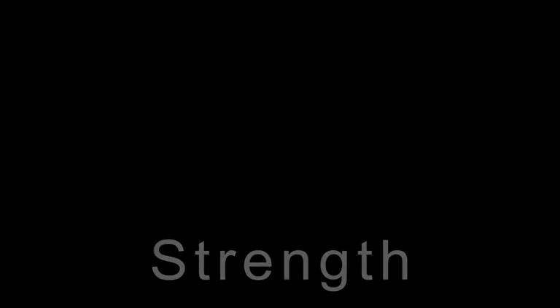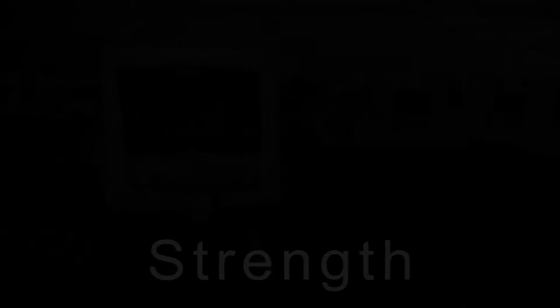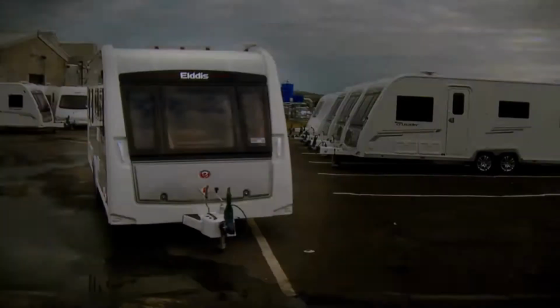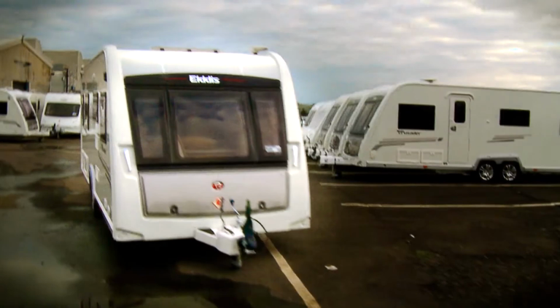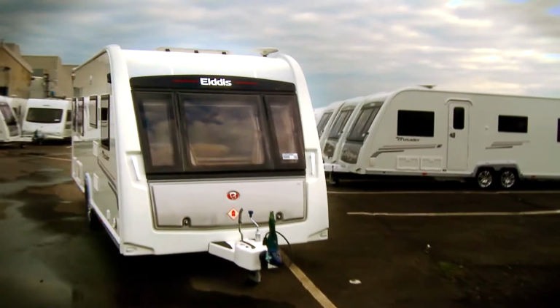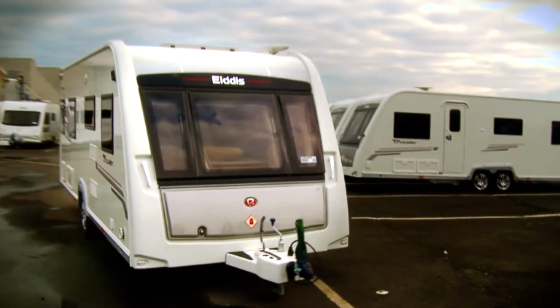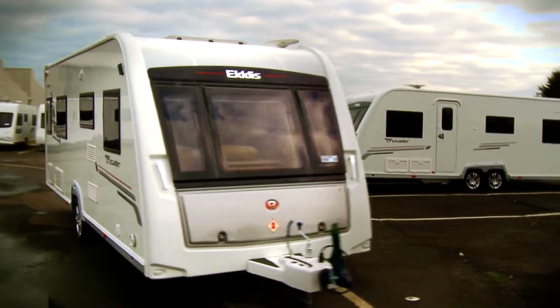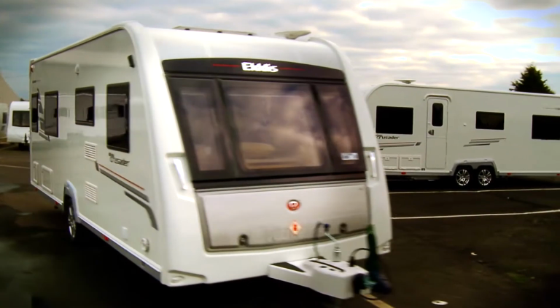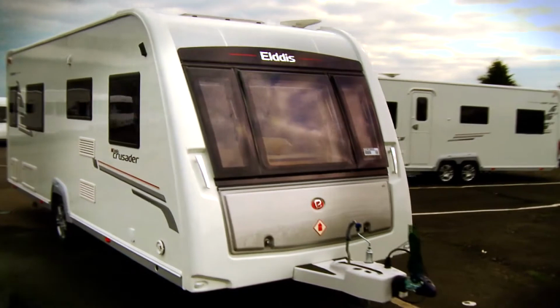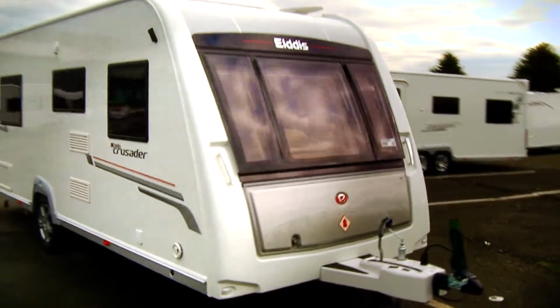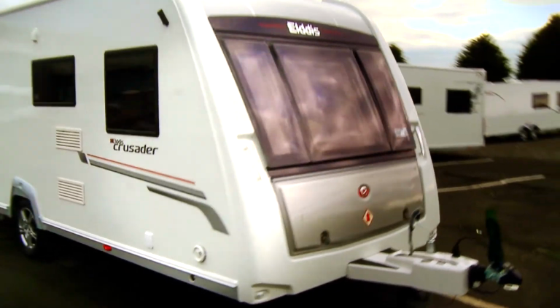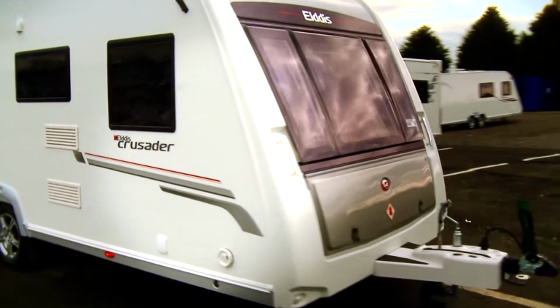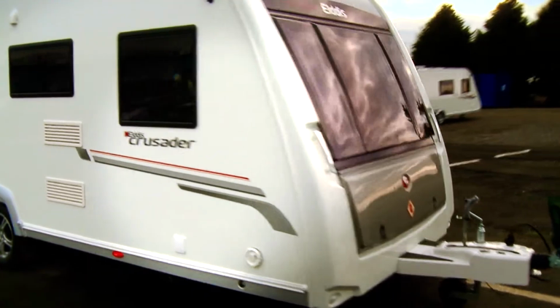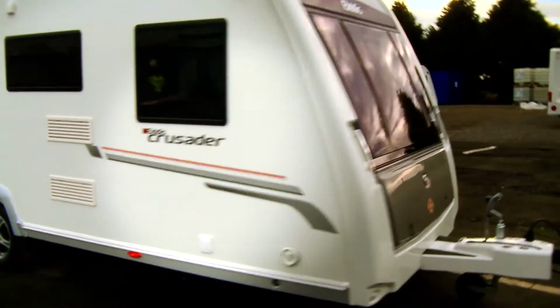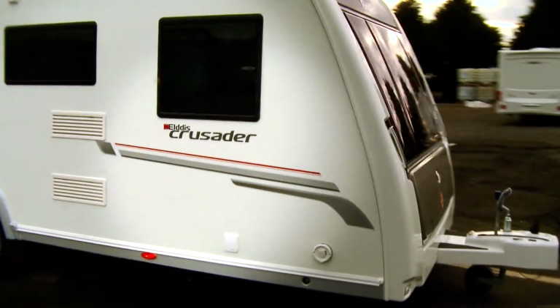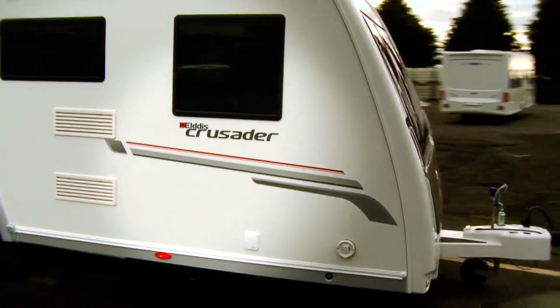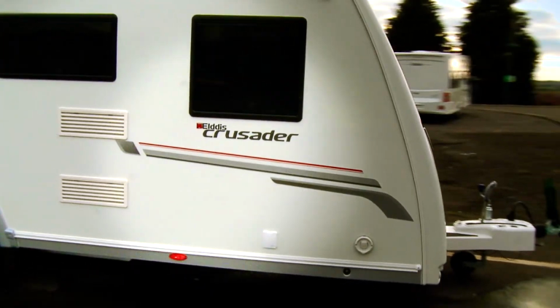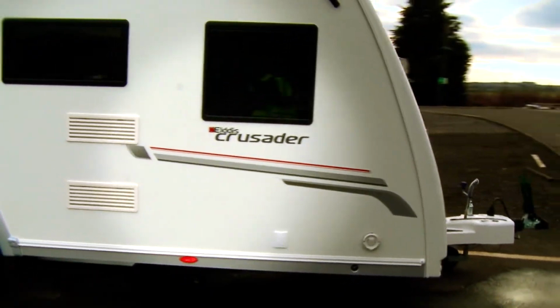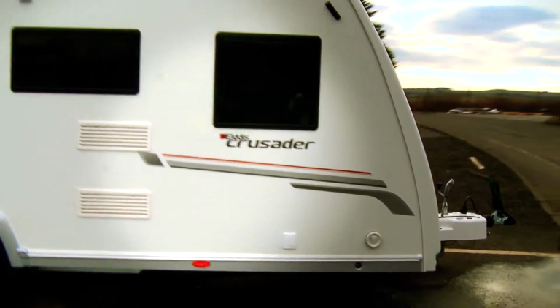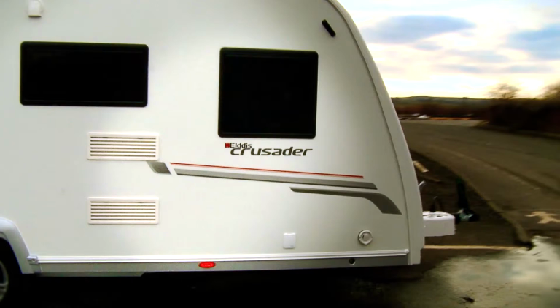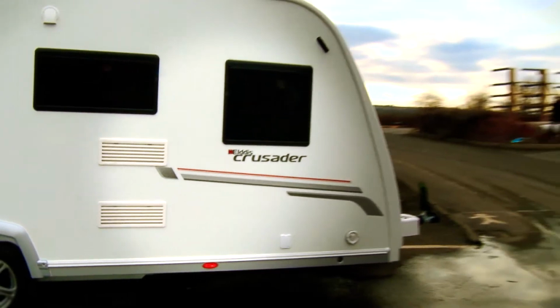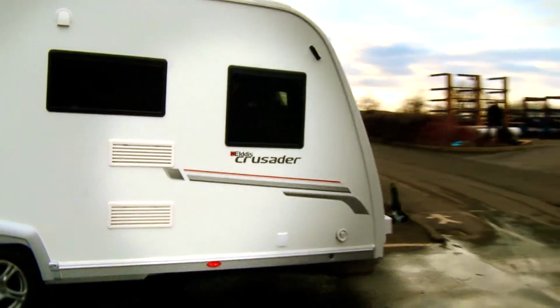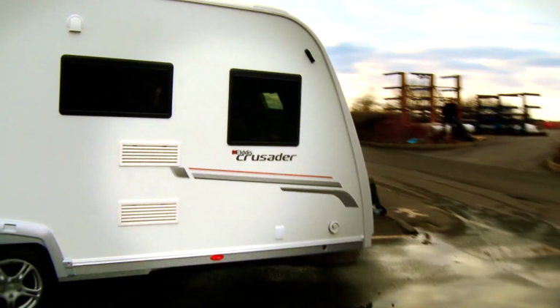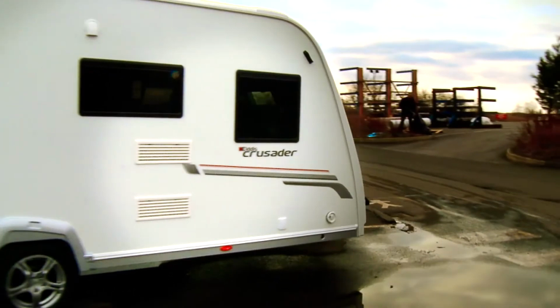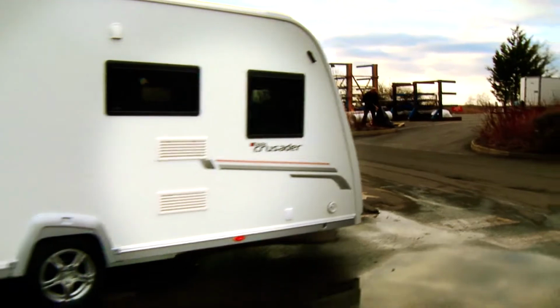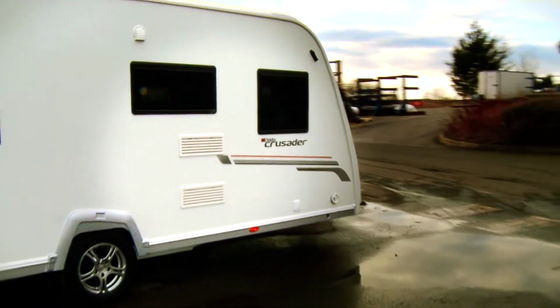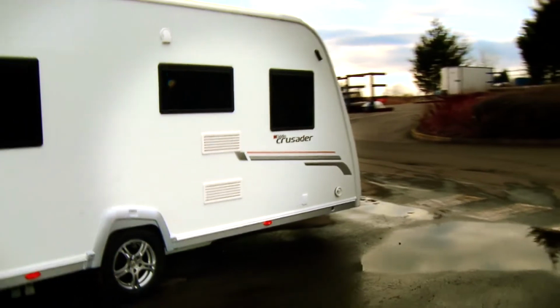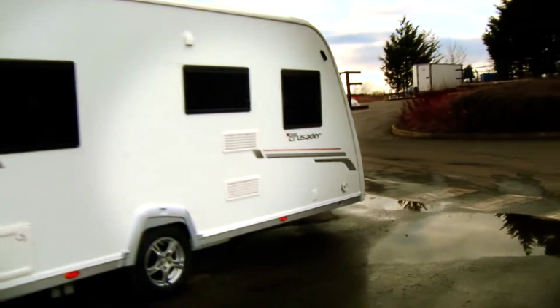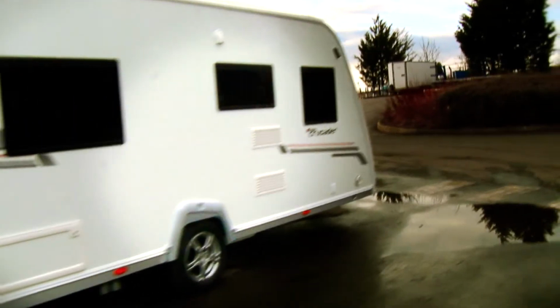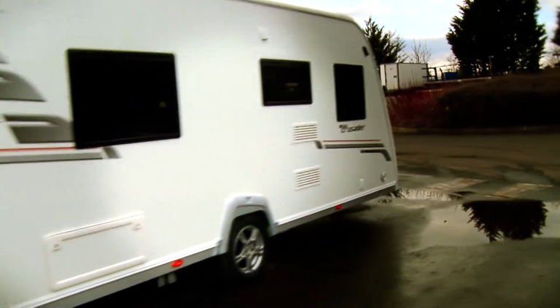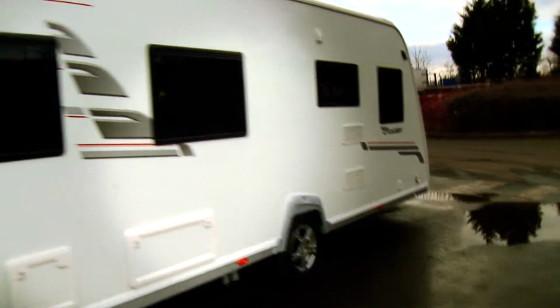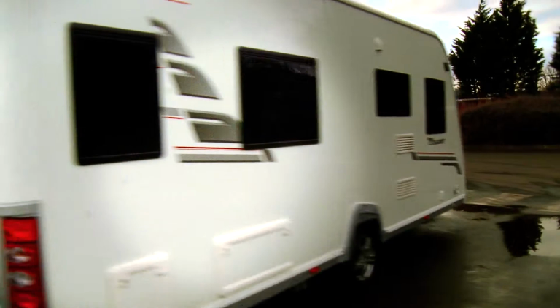In its lifetime, an Elddis or Buccaneer caravan or motorhome can expect to be towed for thousands of miles, not to mention being subjected to the rigours of several family holidays each year. For that reason, it has to be tough, strong and durable. It's built to last.